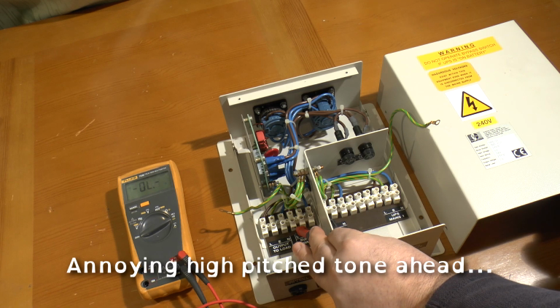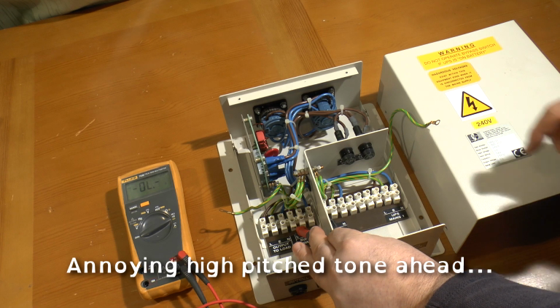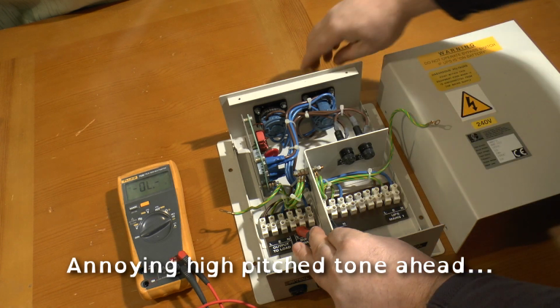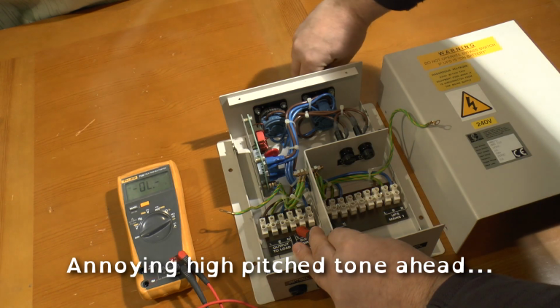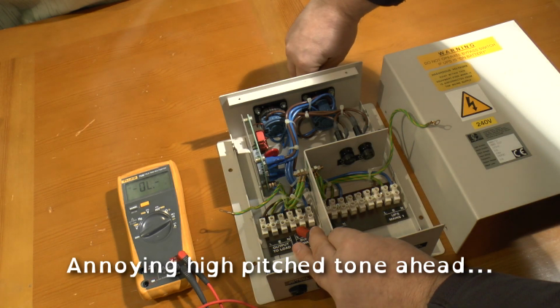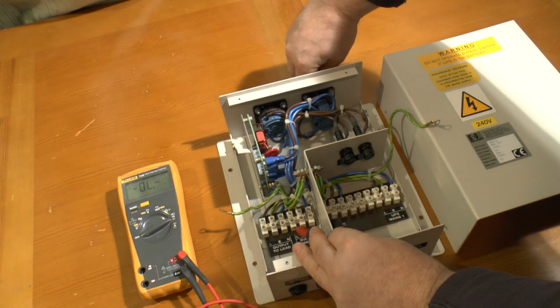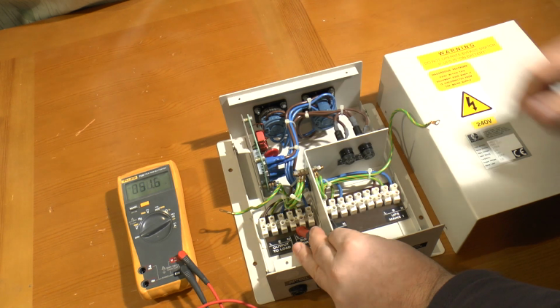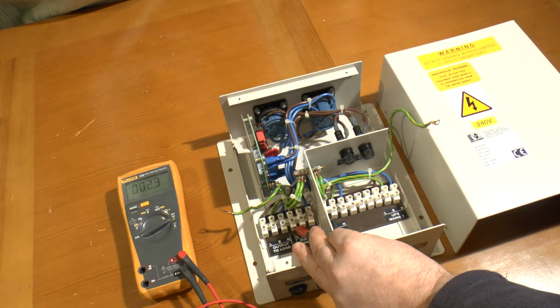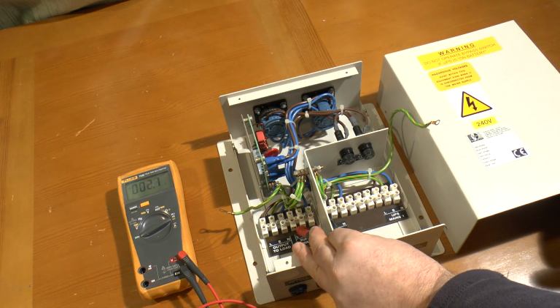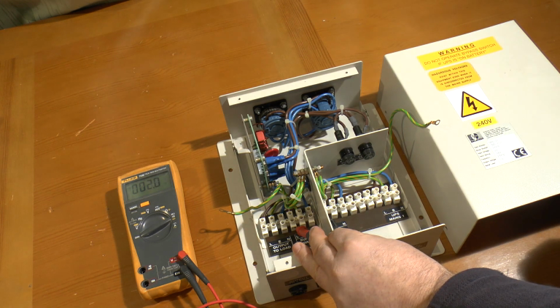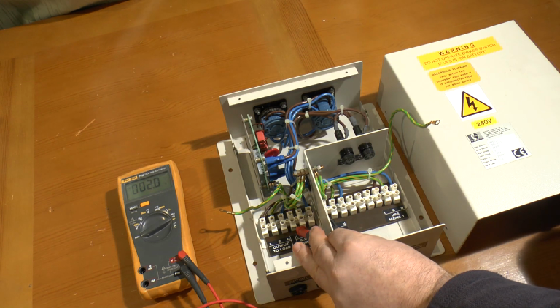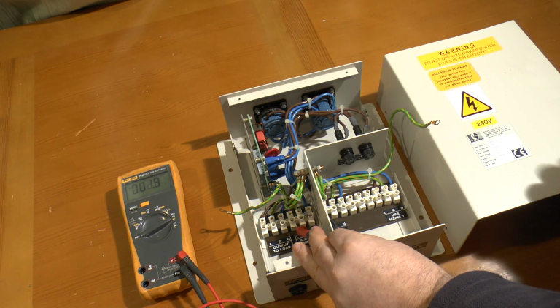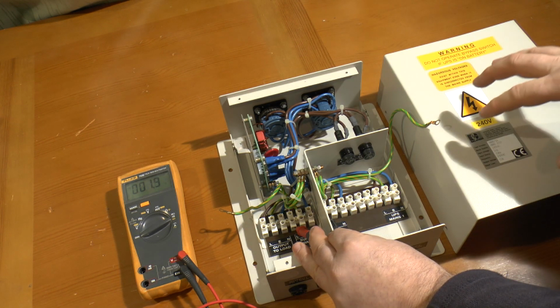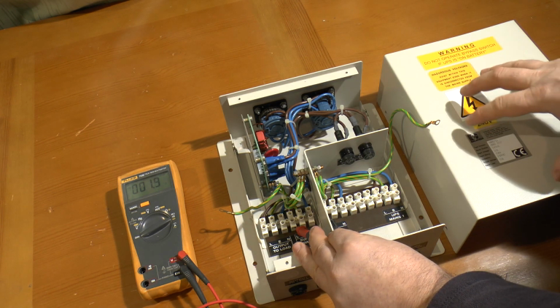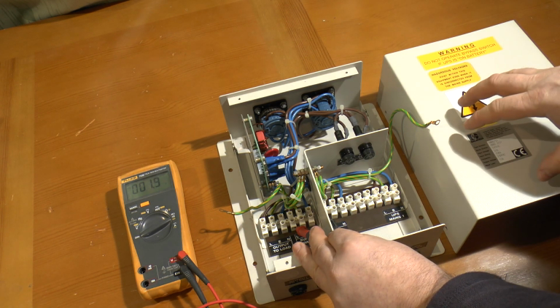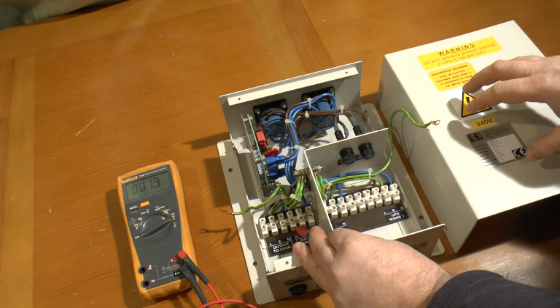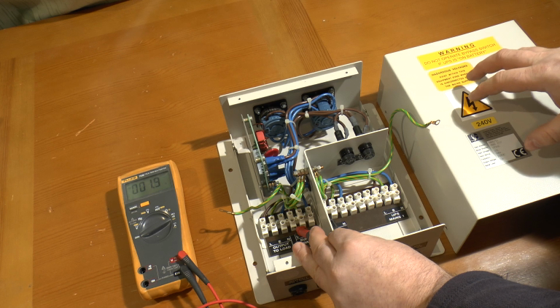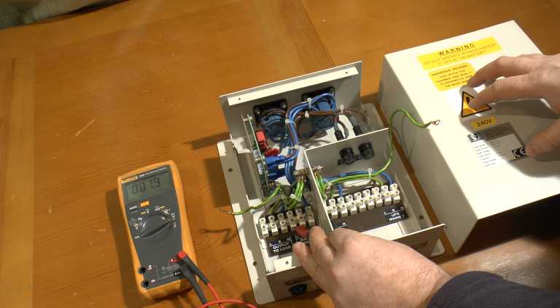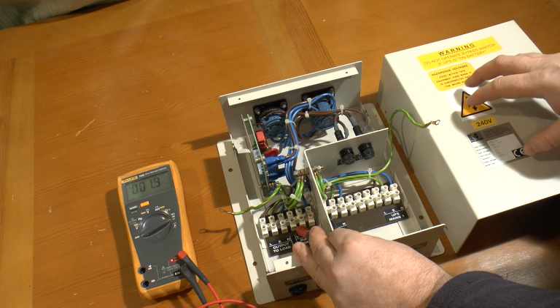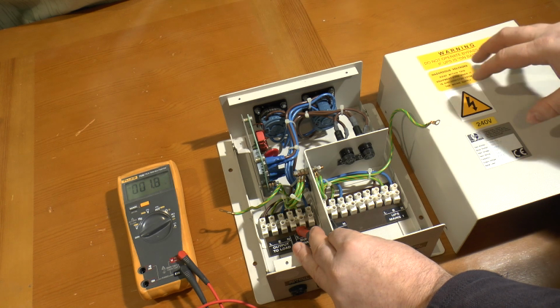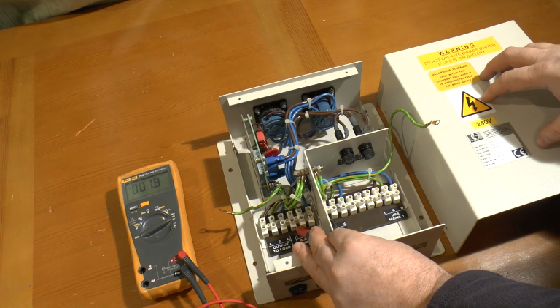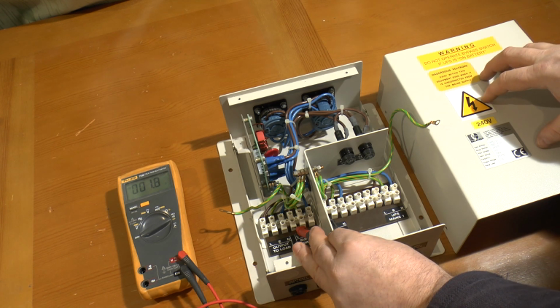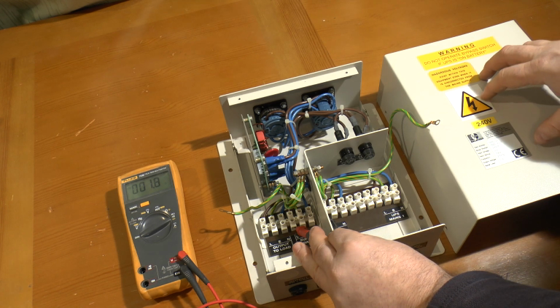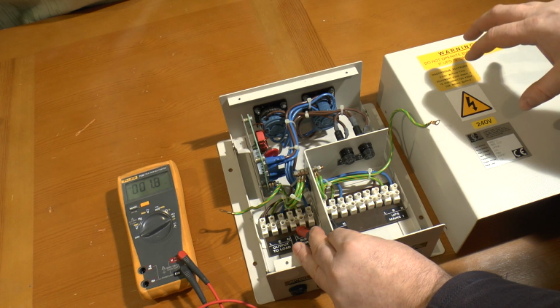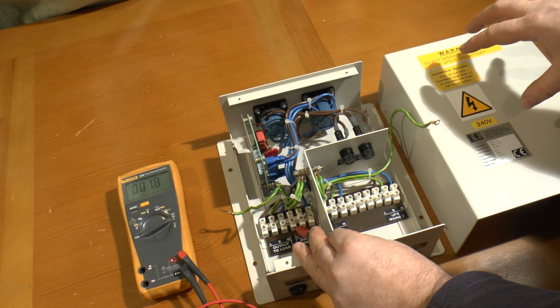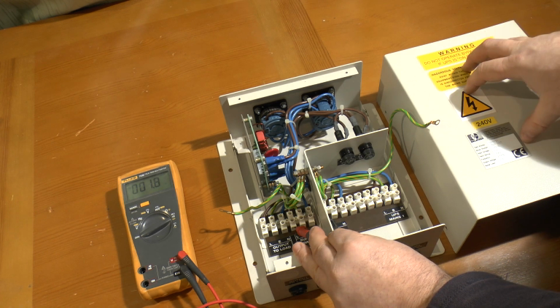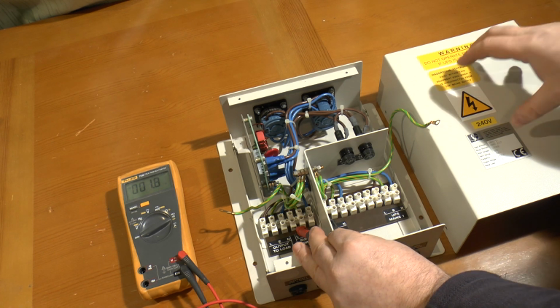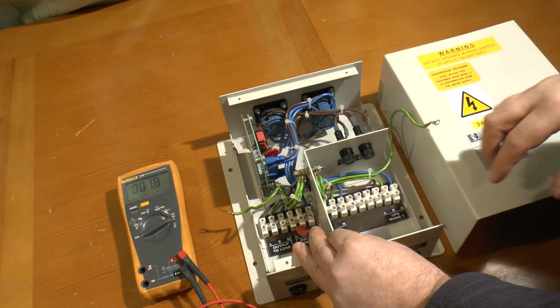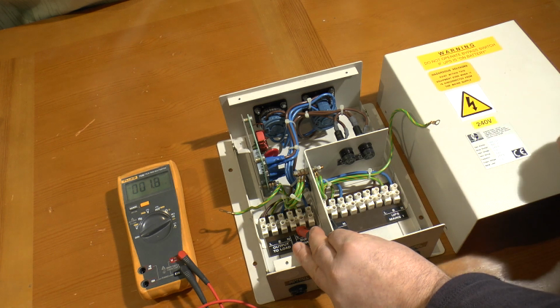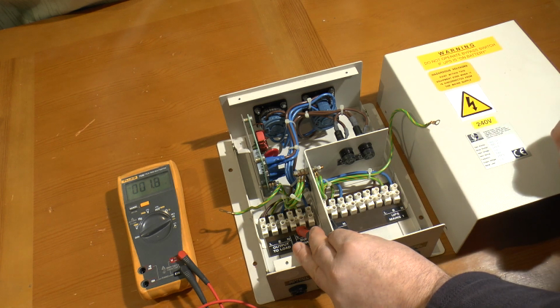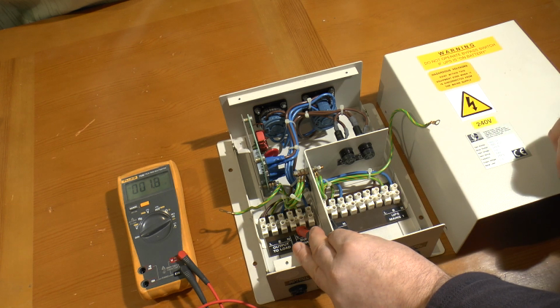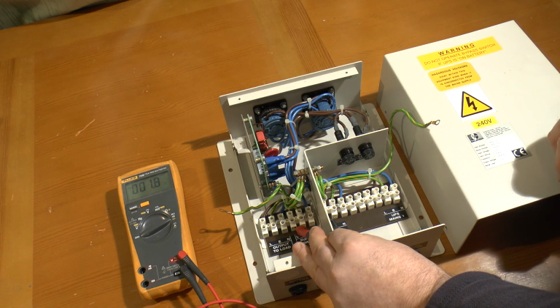Not to mention: if you left it in that position and the mains comes back, your UPS might be up to 180 degrees out of phase with the main supply, so your UPS is going to pick a fight with the local supply grid.